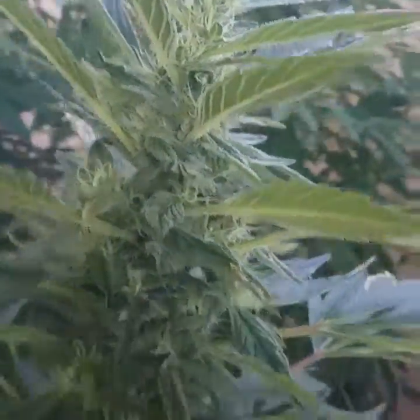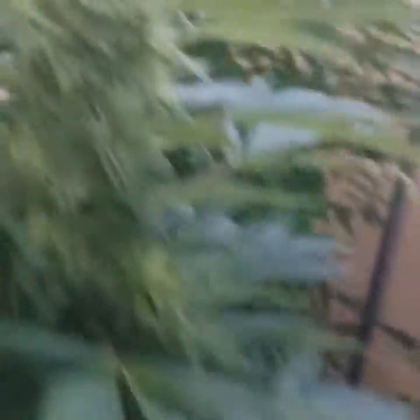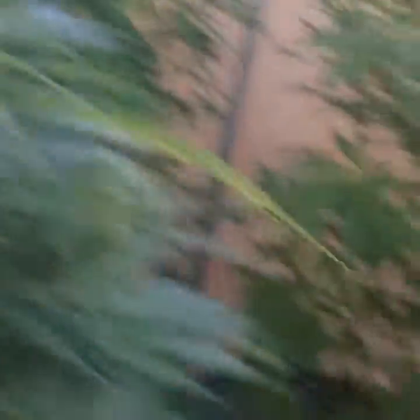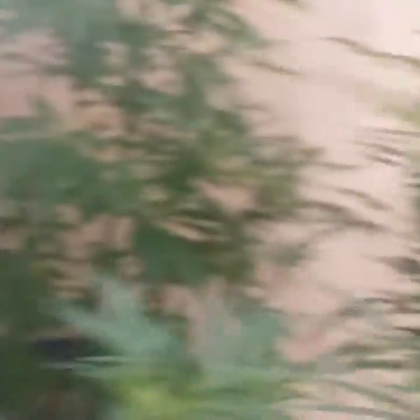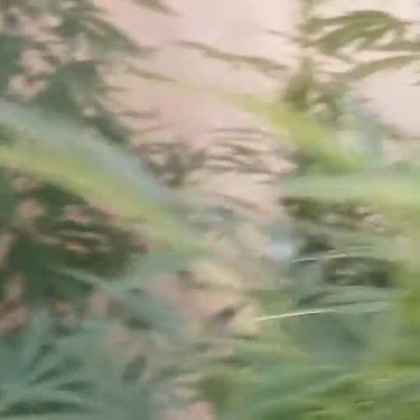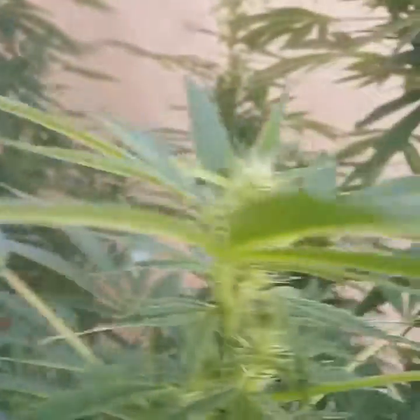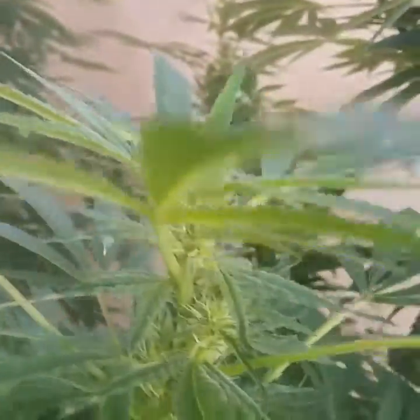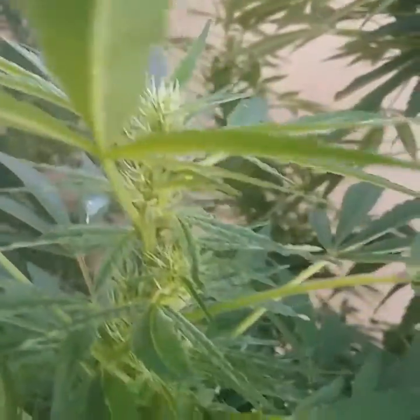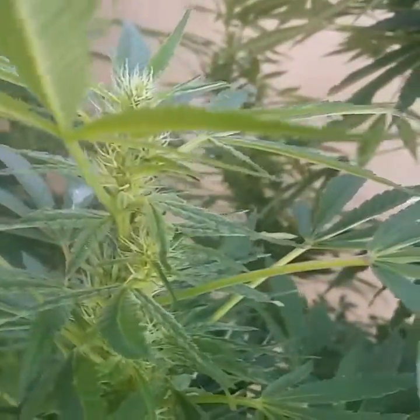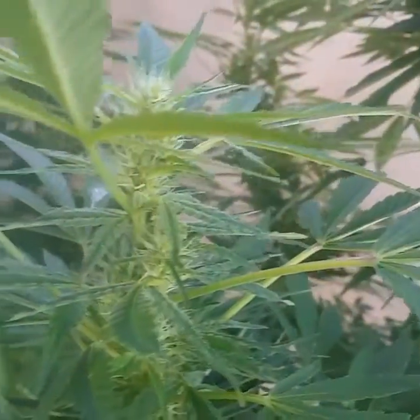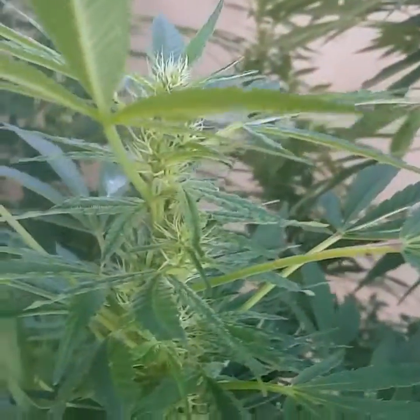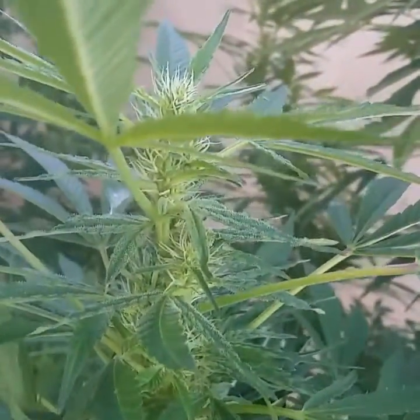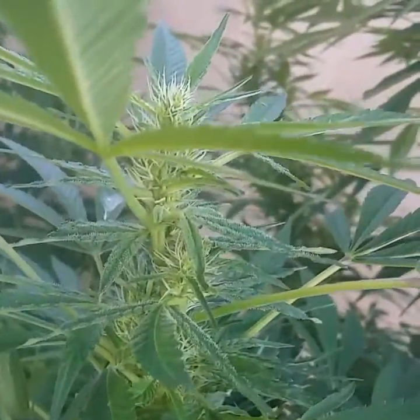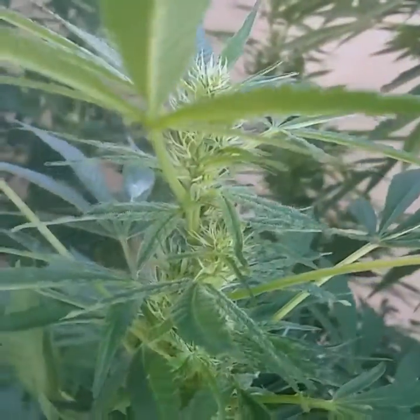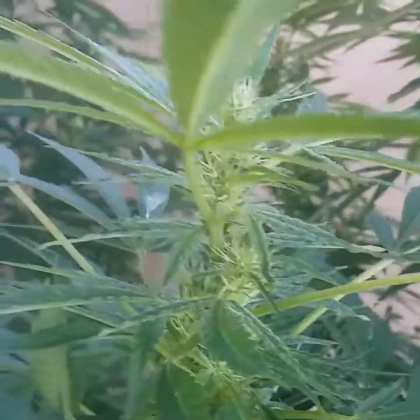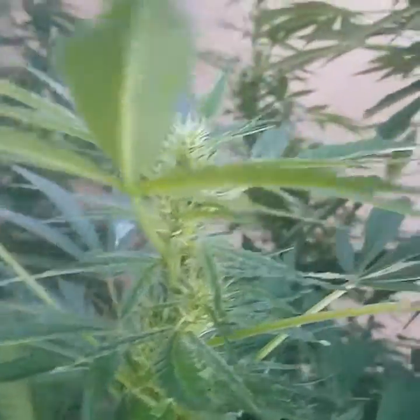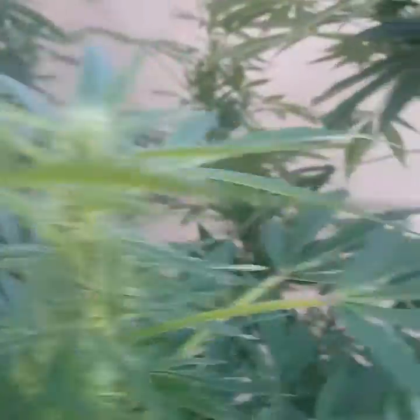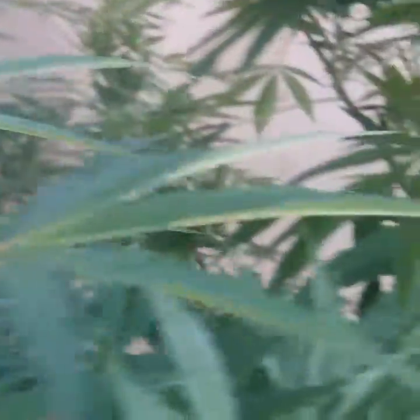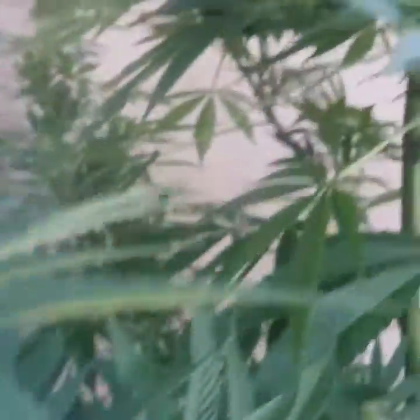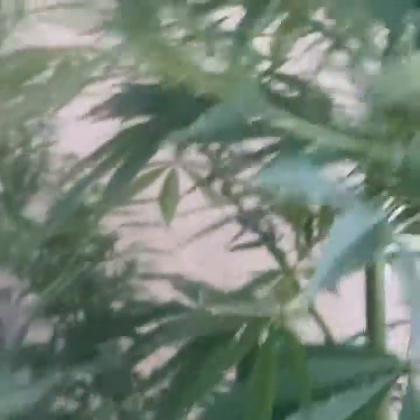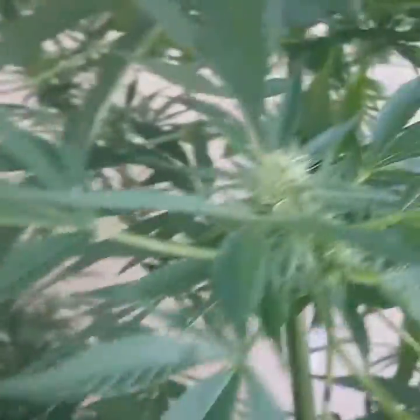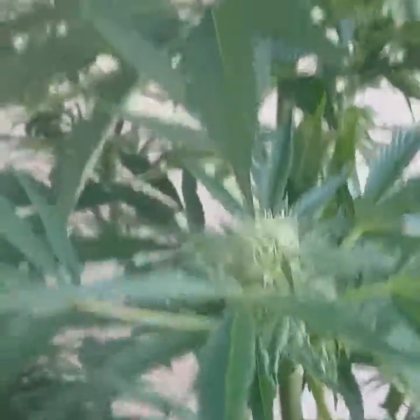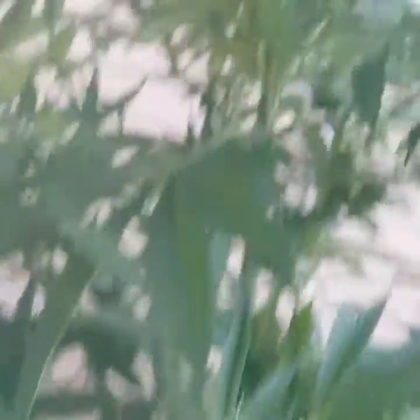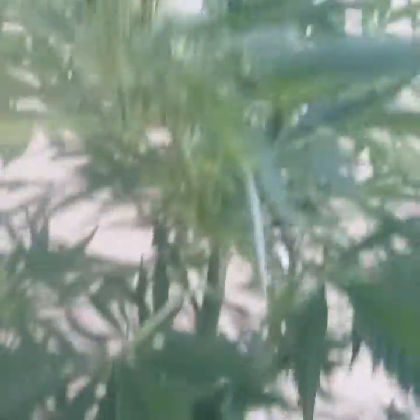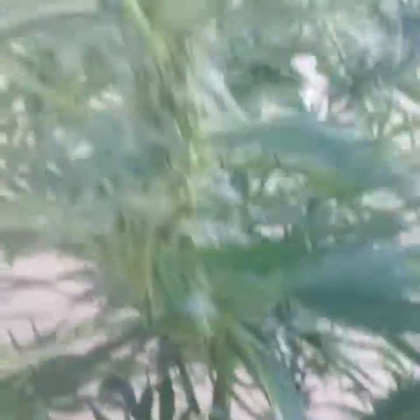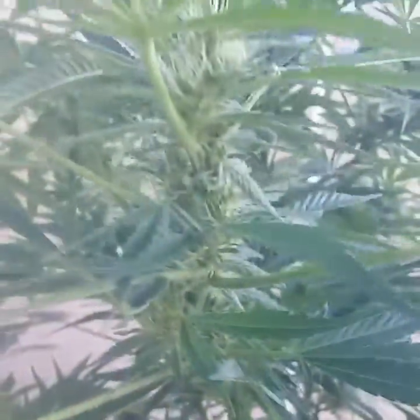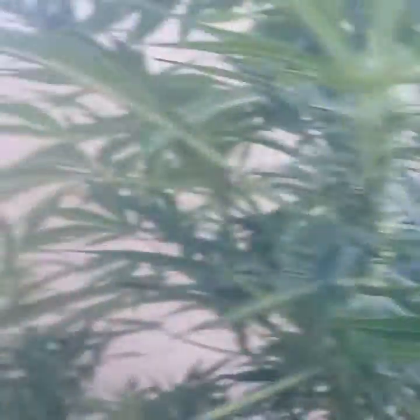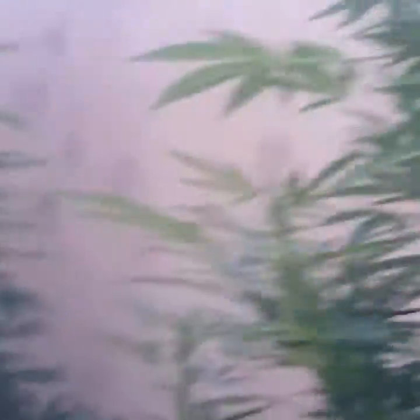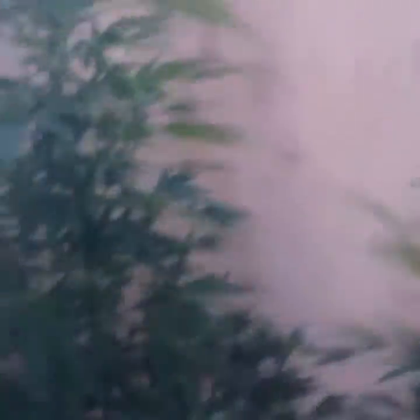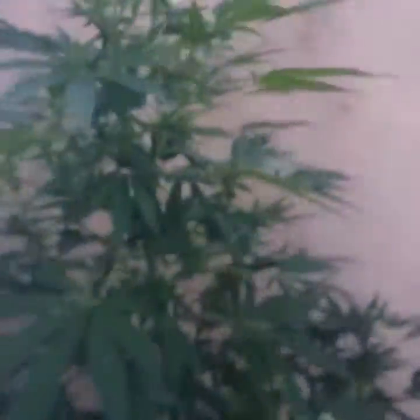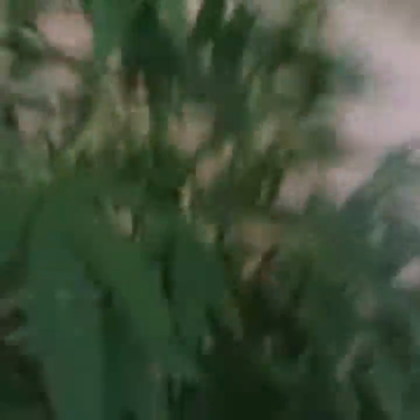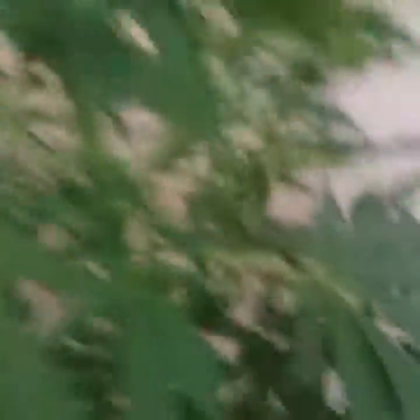Here's another one too — Ethos Genetics plant of The Grapes — started budding up now. This one too over here.